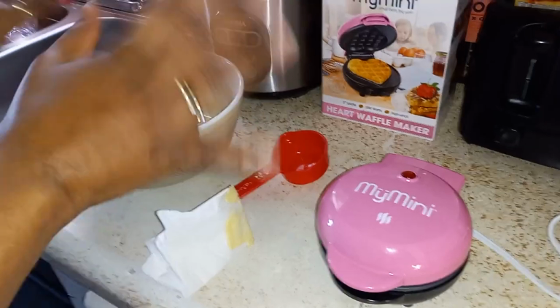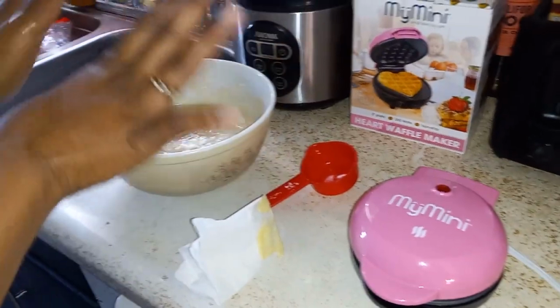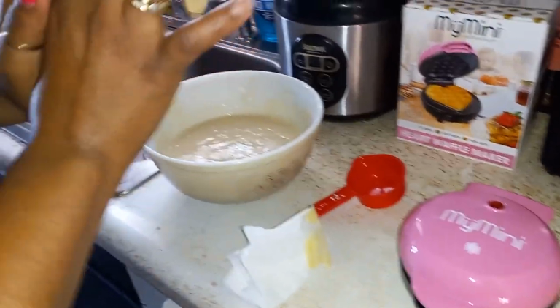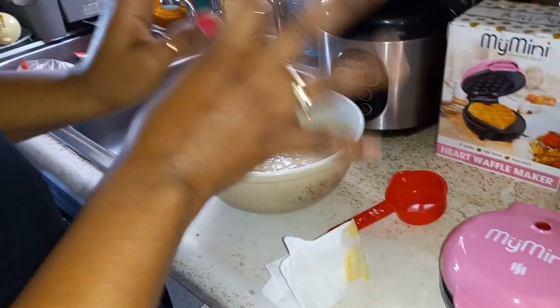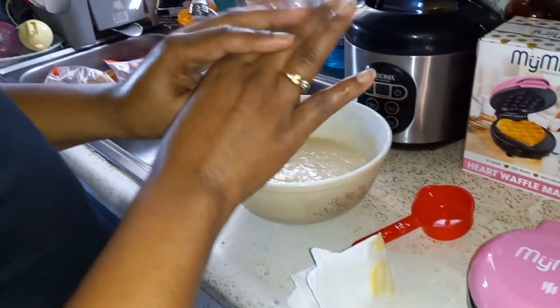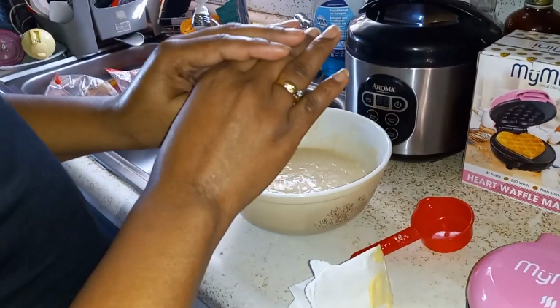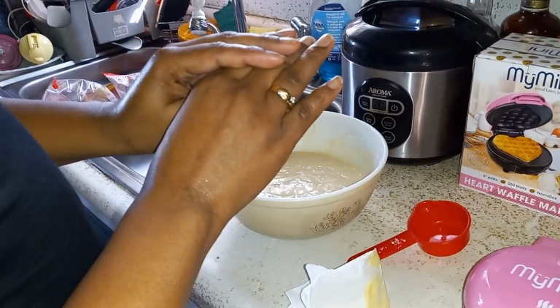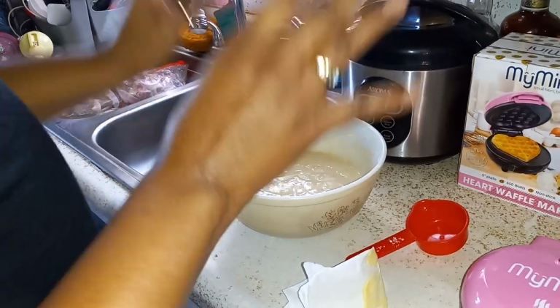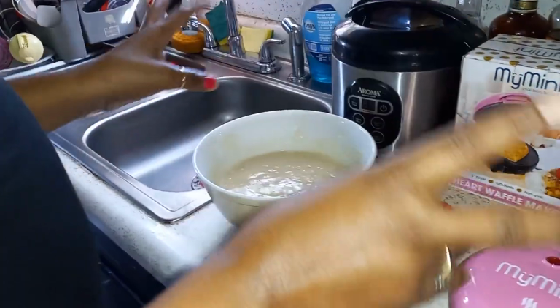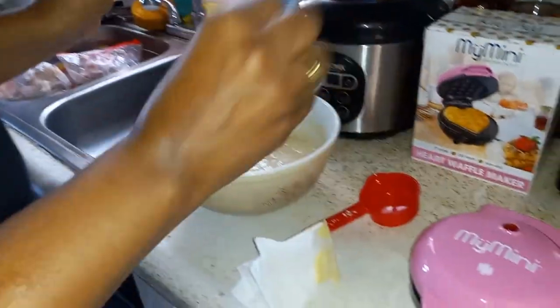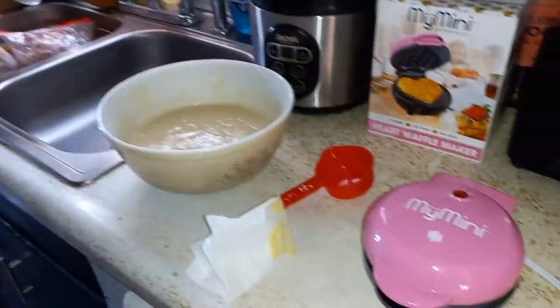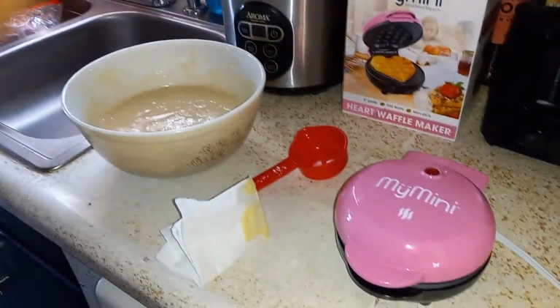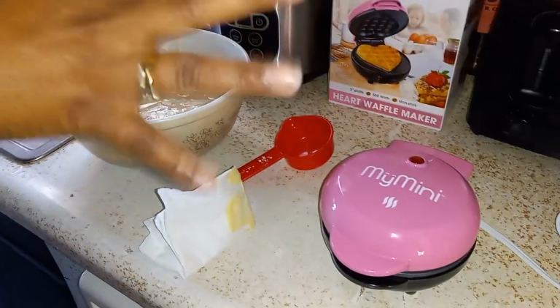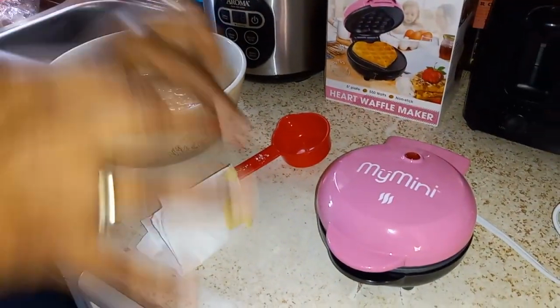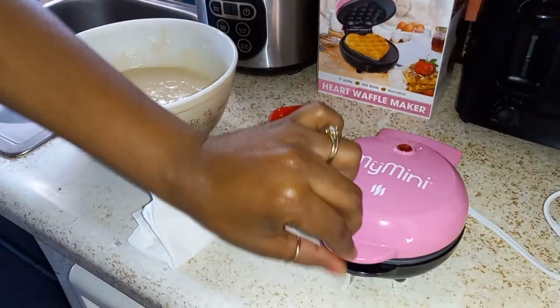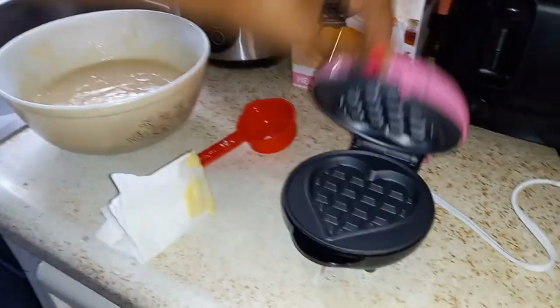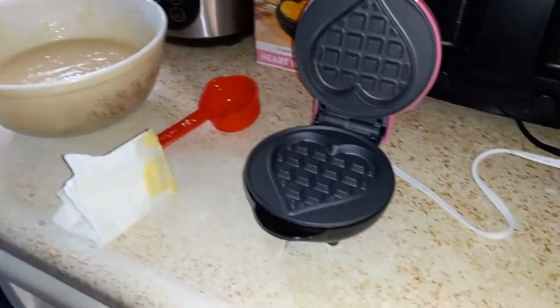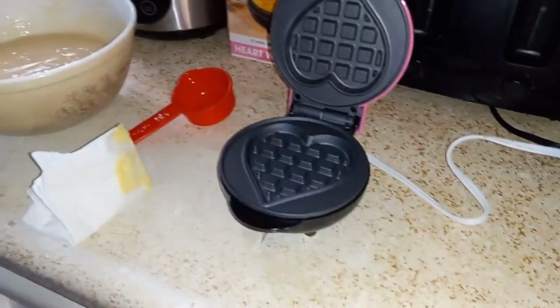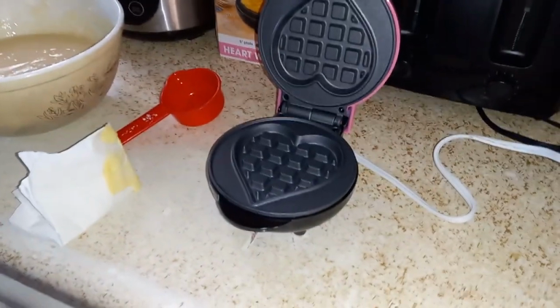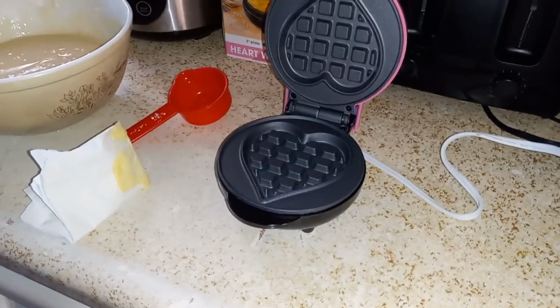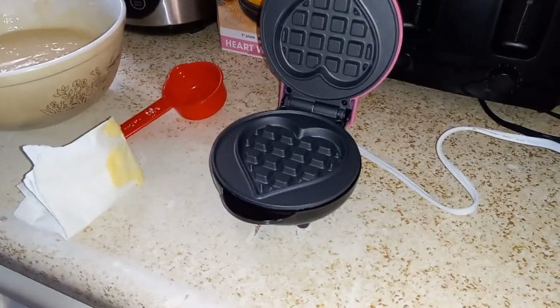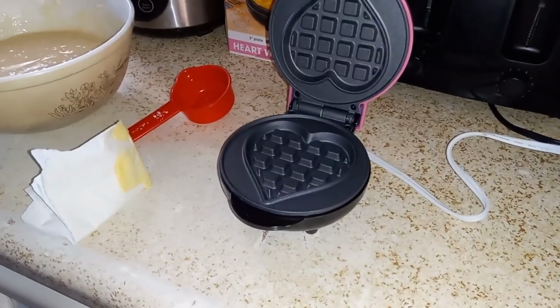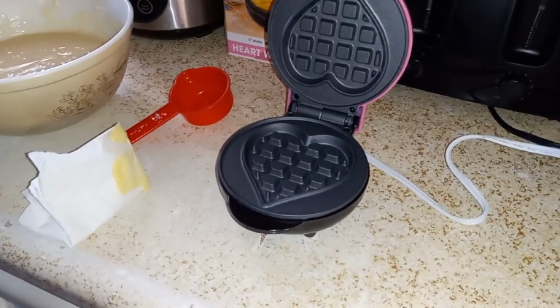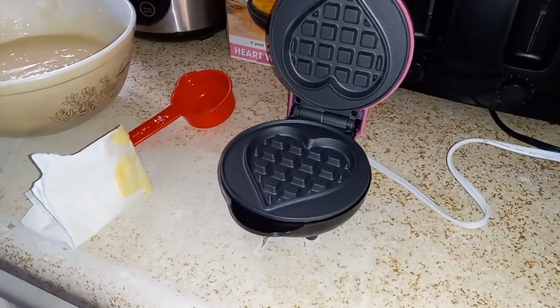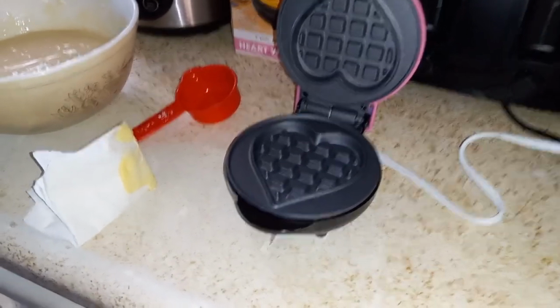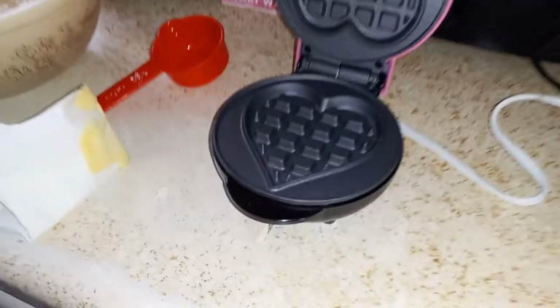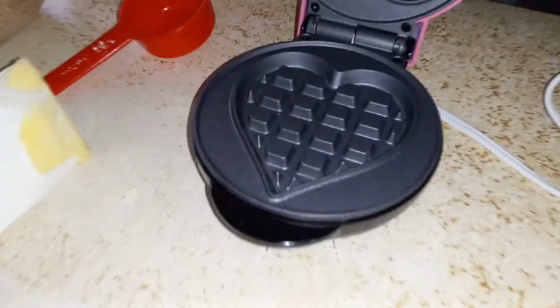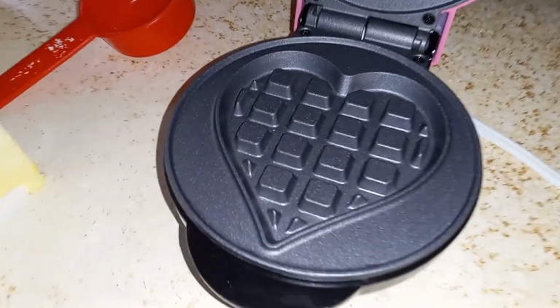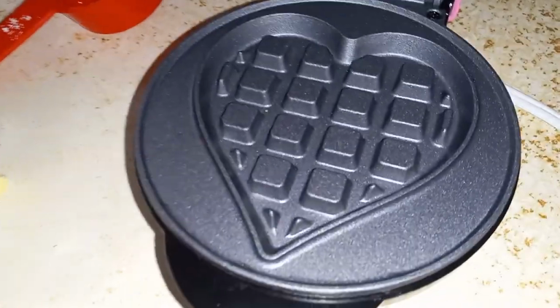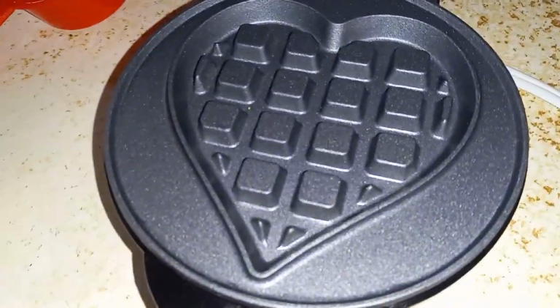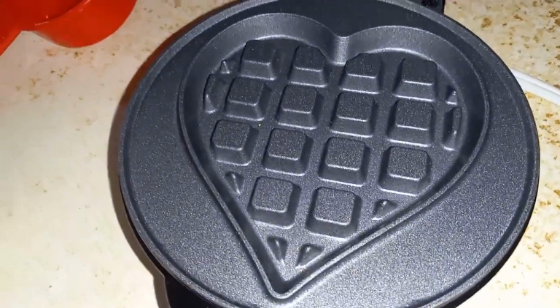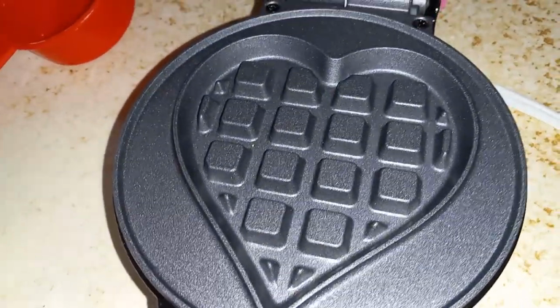Hi guys, welcome back to my channel. So today I'll be using my My Mini Heart waffle maker for the first time today. I'm excited.